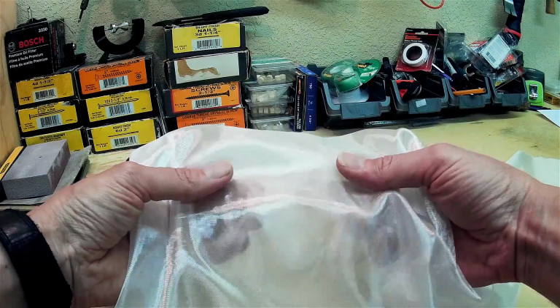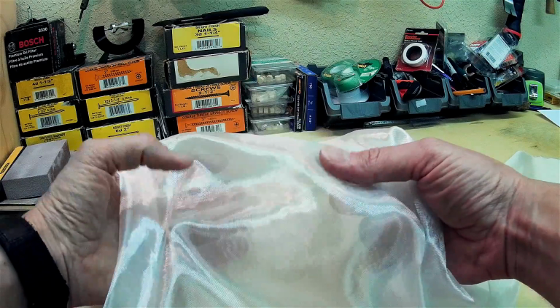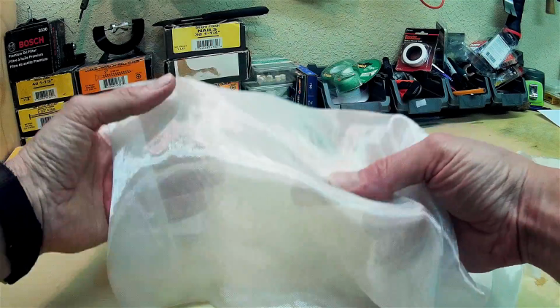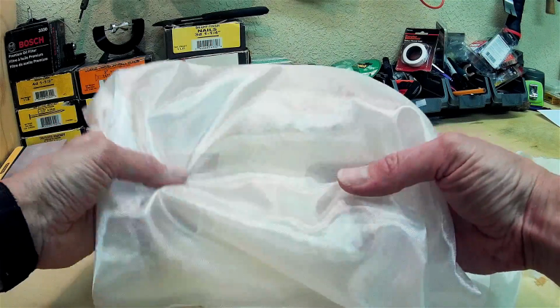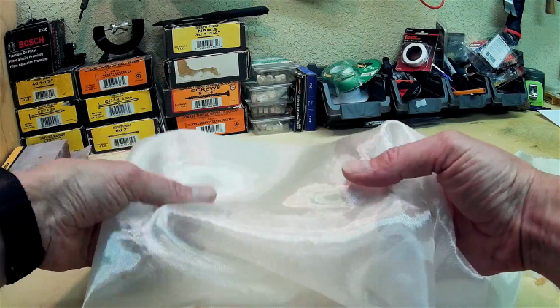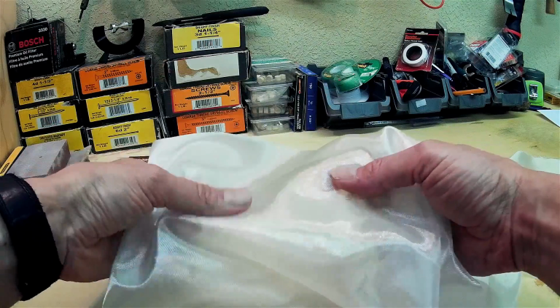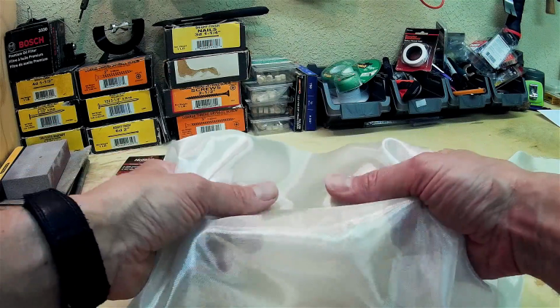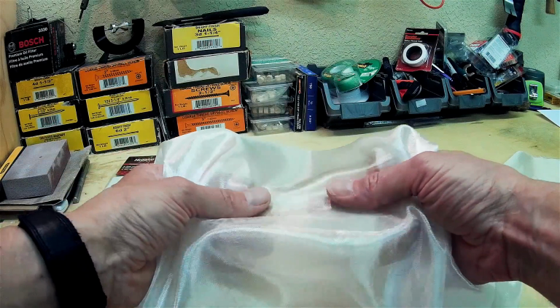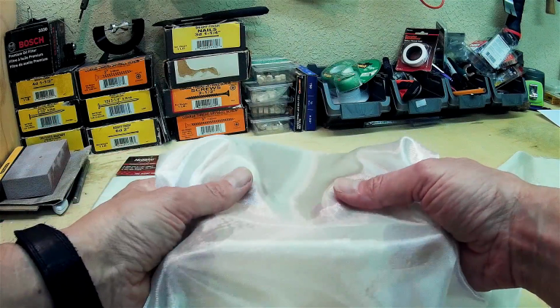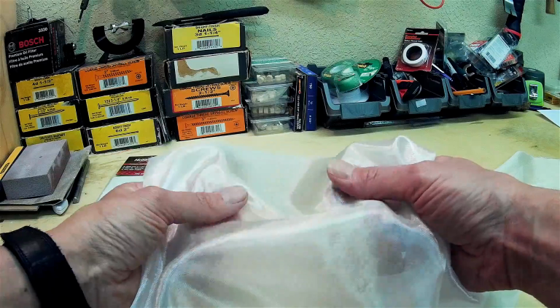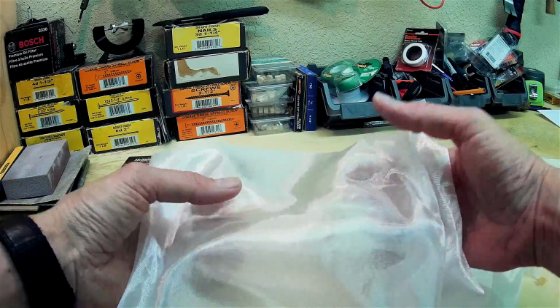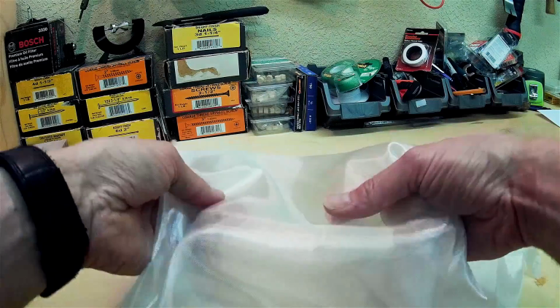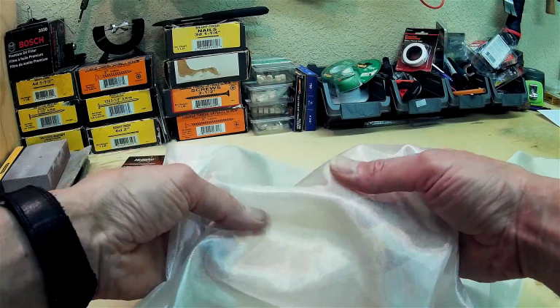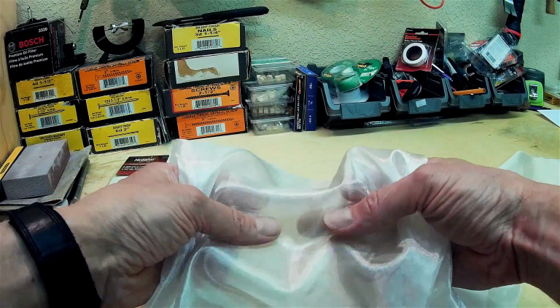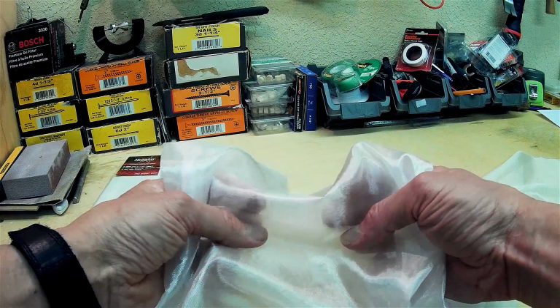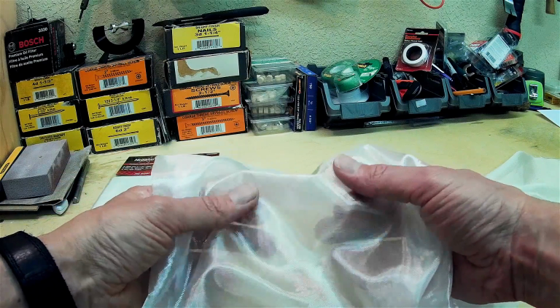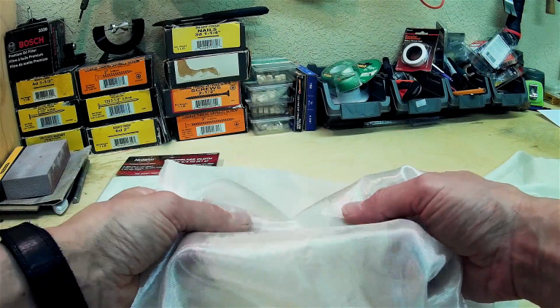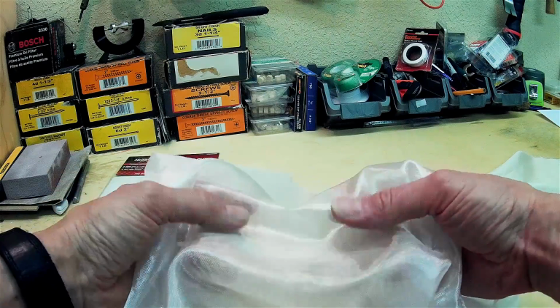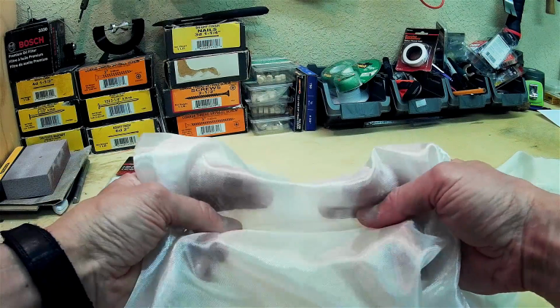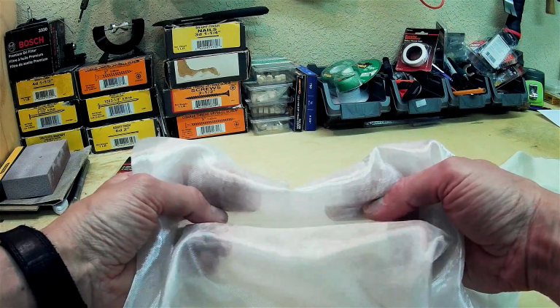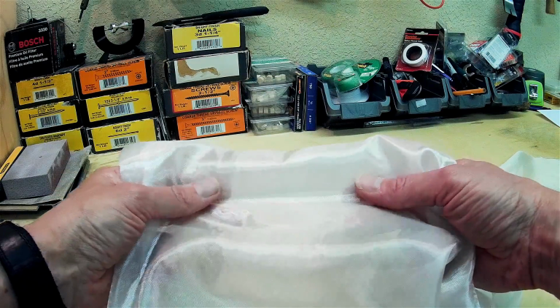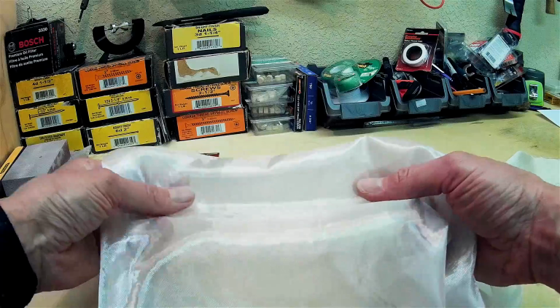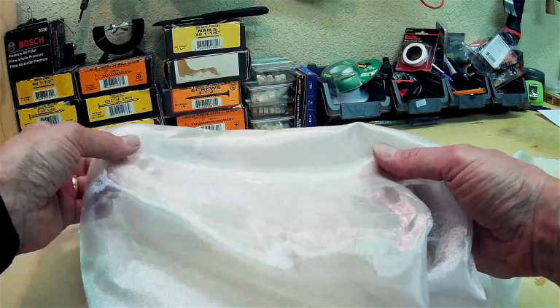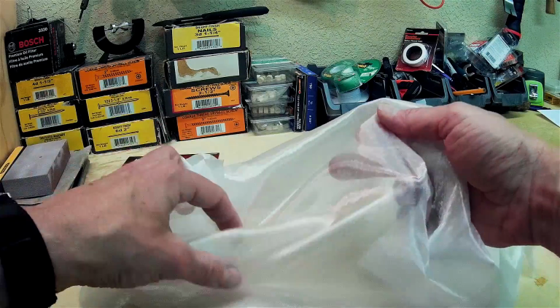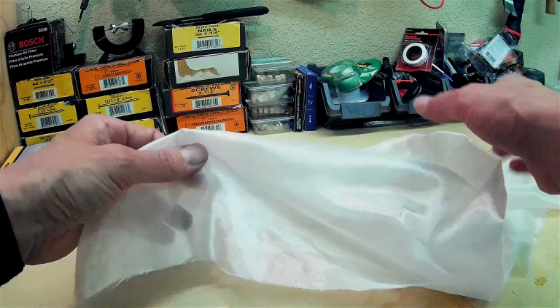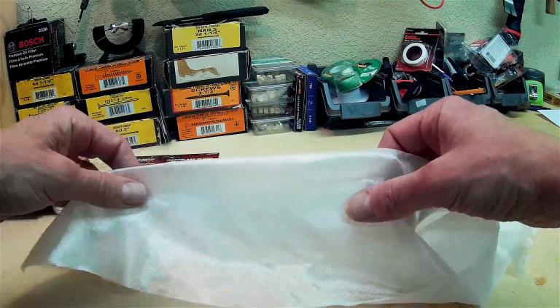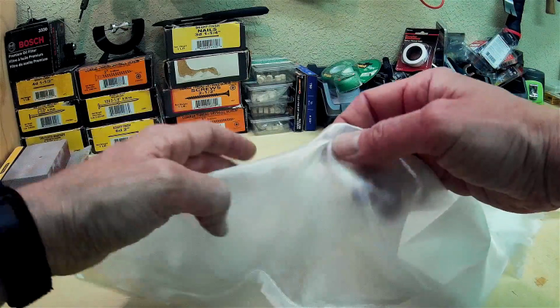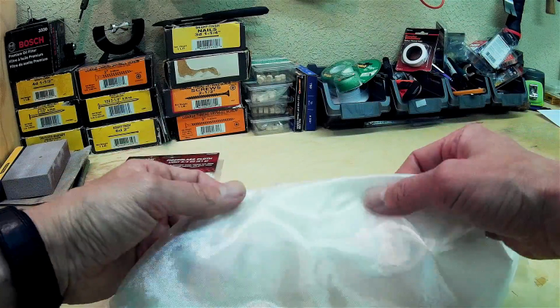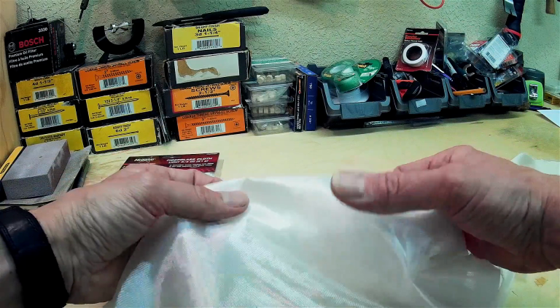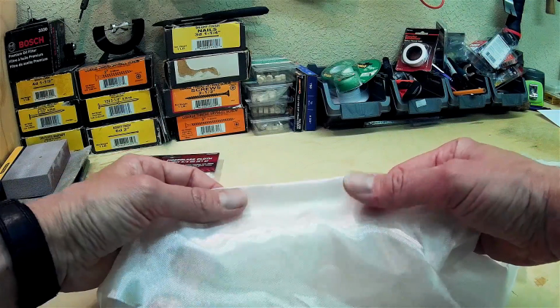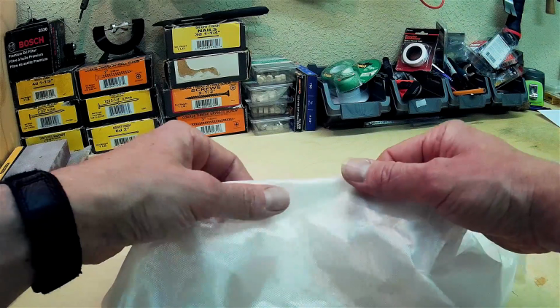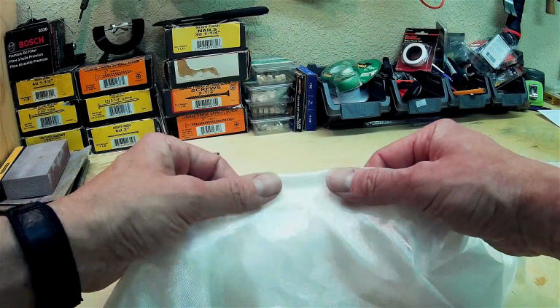The nice thing about this 3/4 ounce material, or 20 gram per square yard, is that obviously it's very light, and it's soft enough and flexible enough to go around corners really, really well with just about any help from an adhesive.